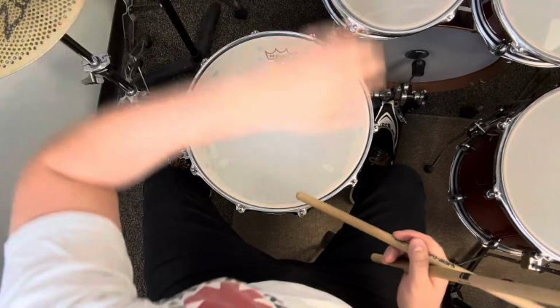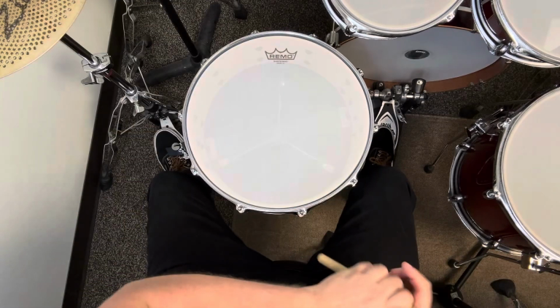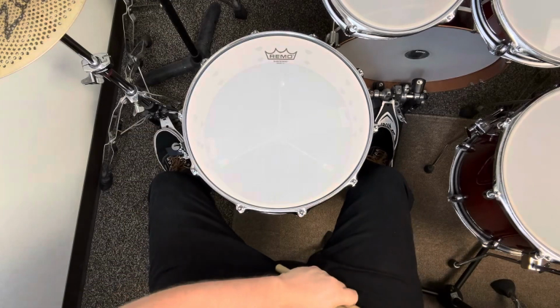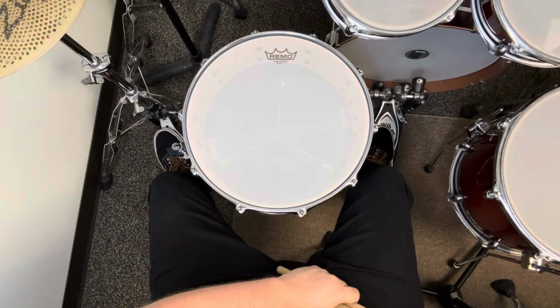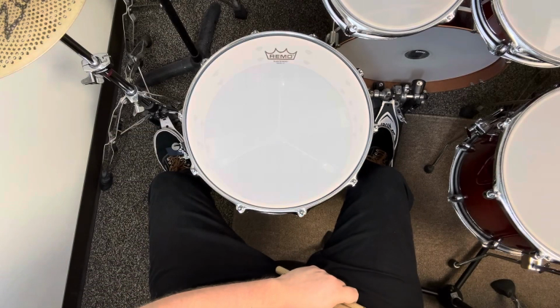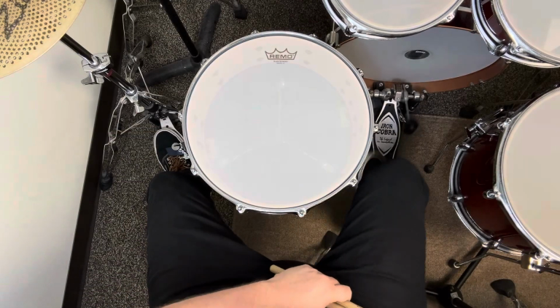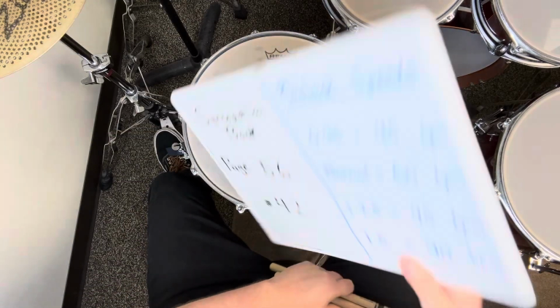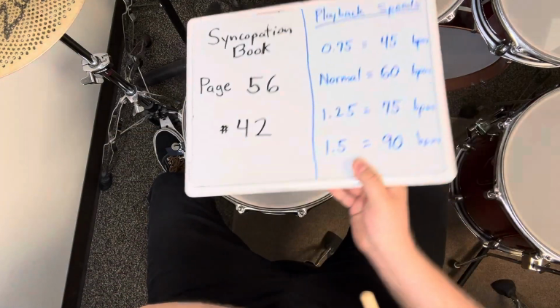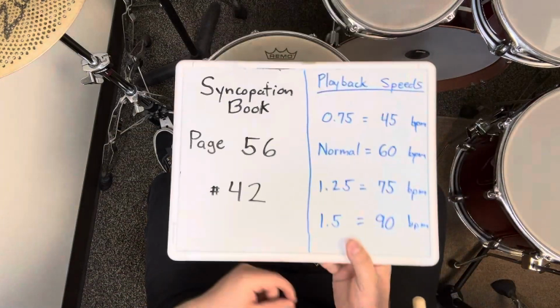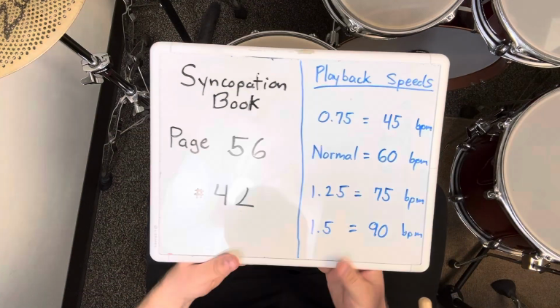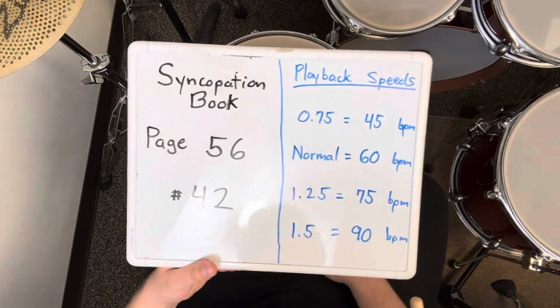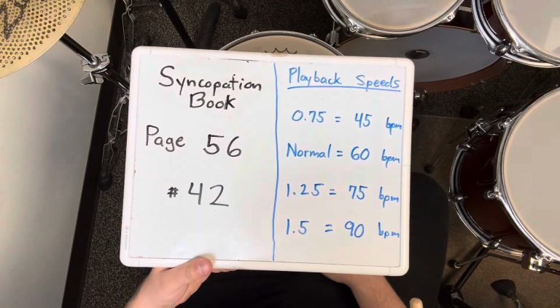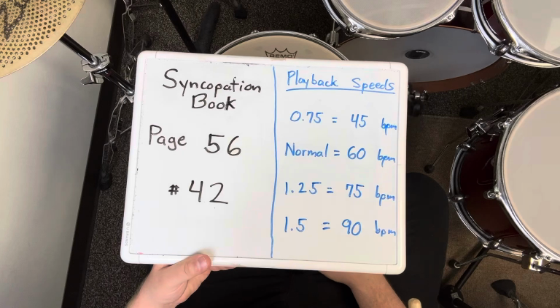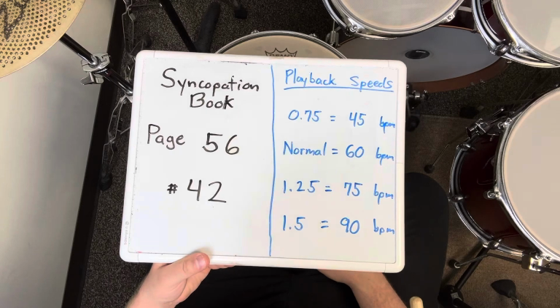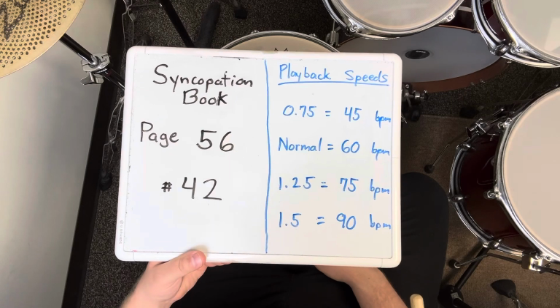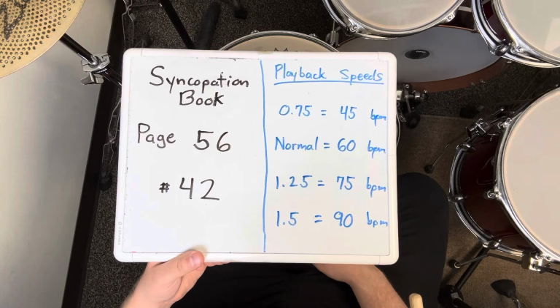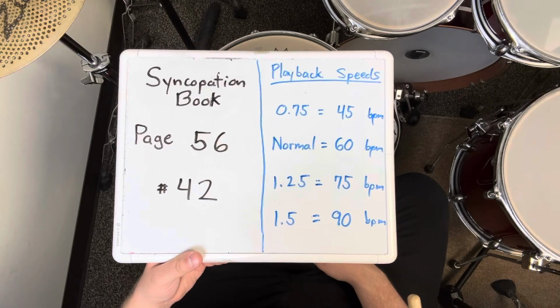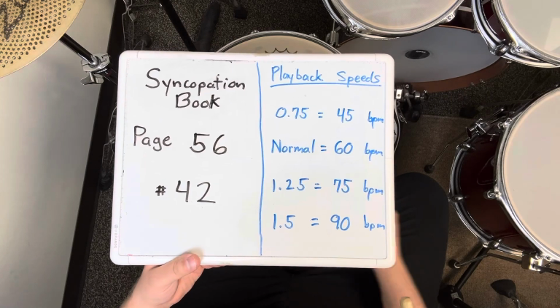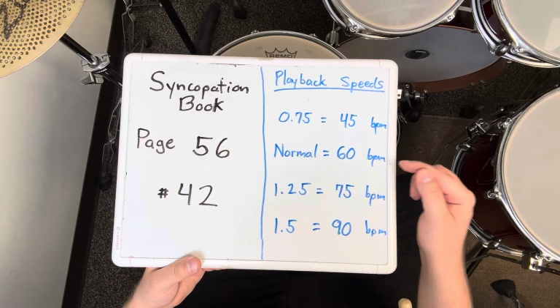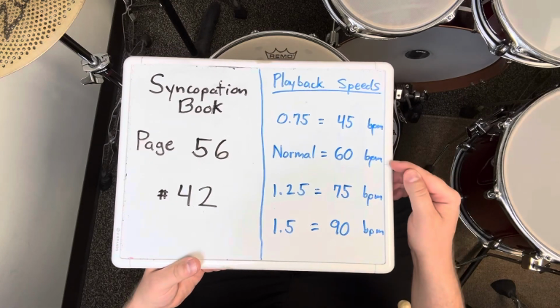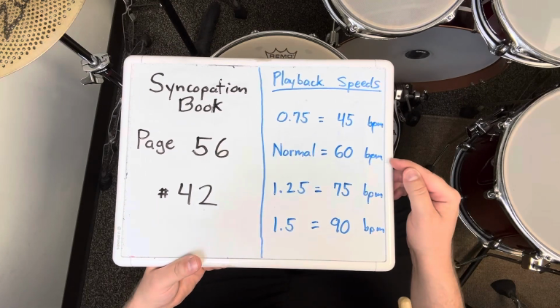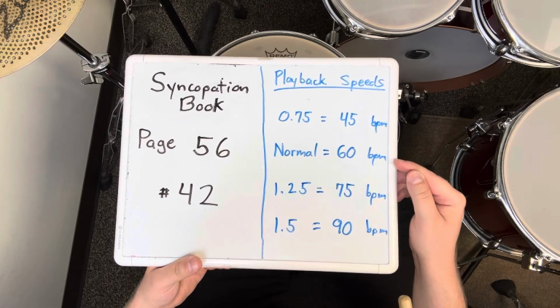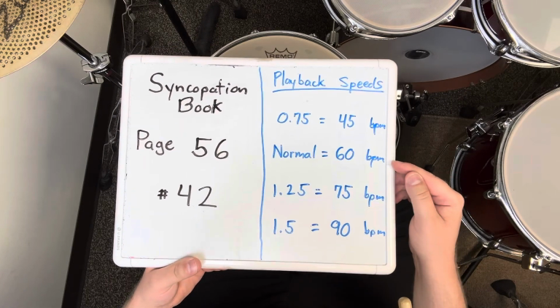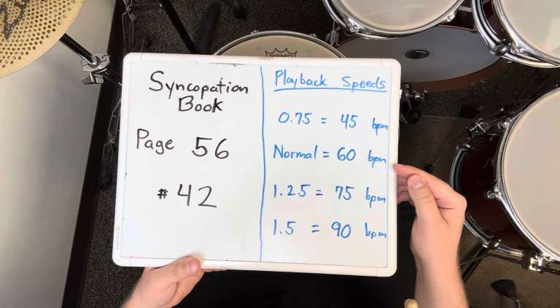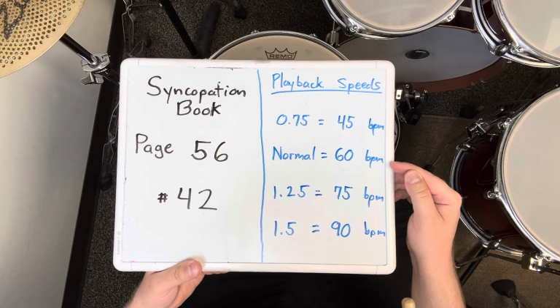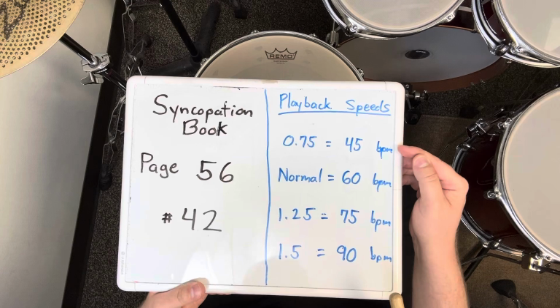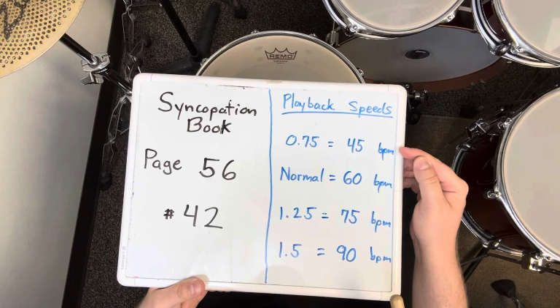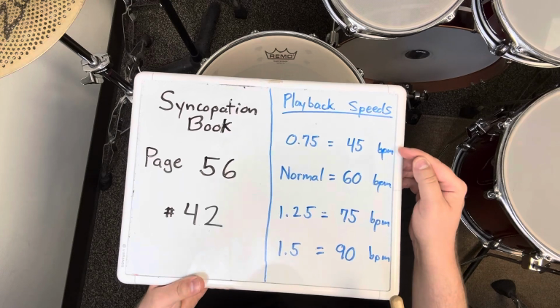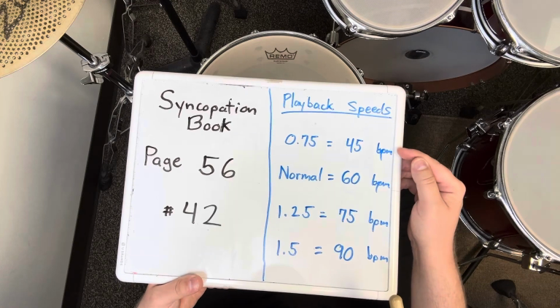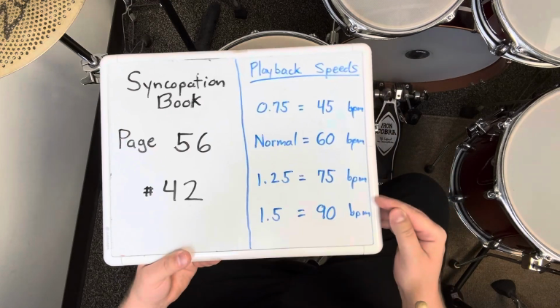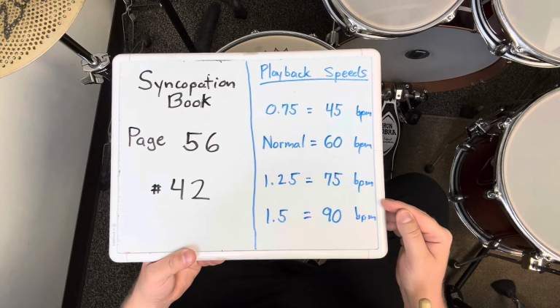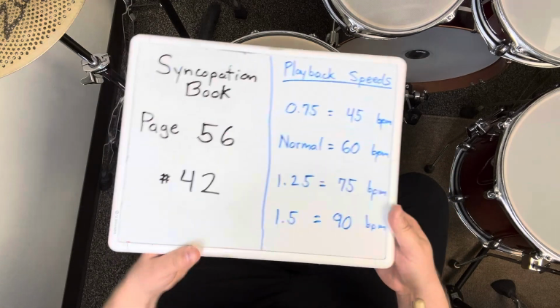That was exercise number 42 on page 56 of the syncopation book. I played it 16 measures in a row at 60 BPM. If it's too challenging, slow down. If it gets too easy, speed up.